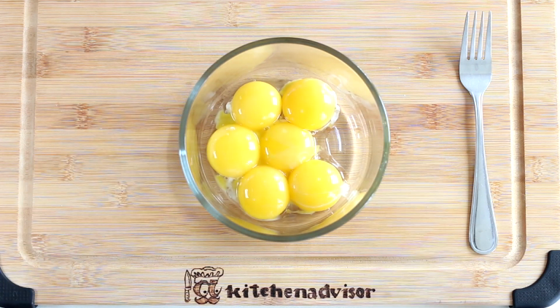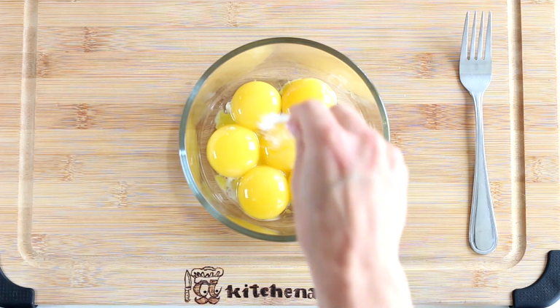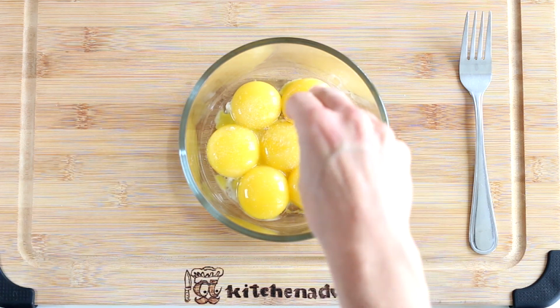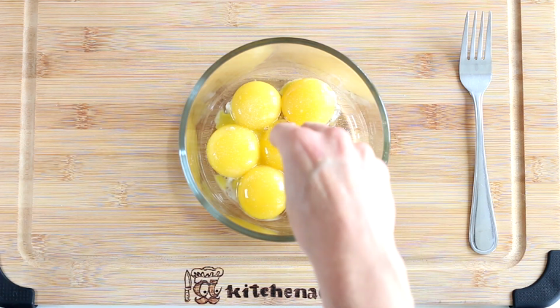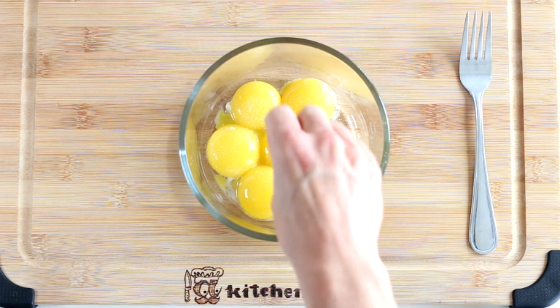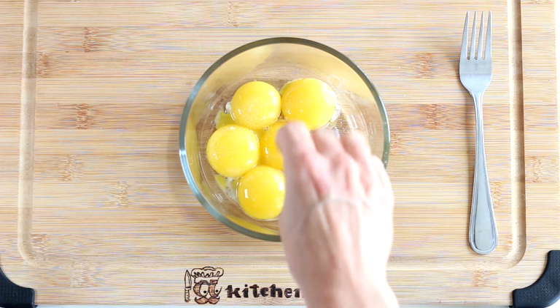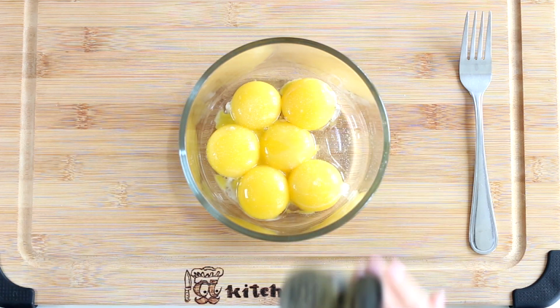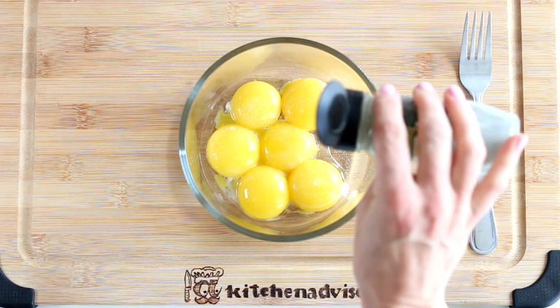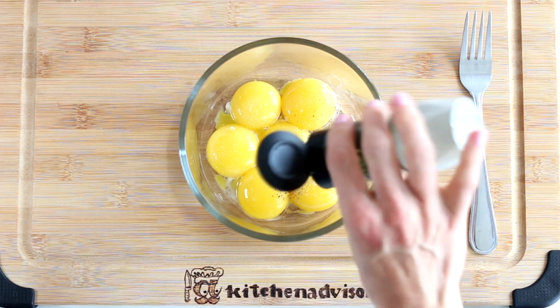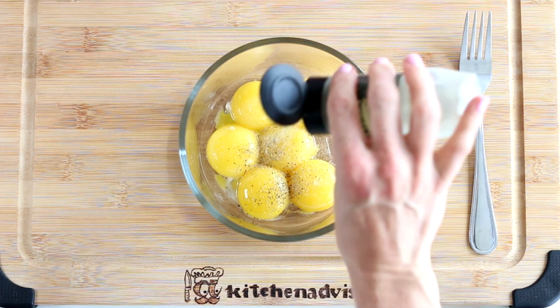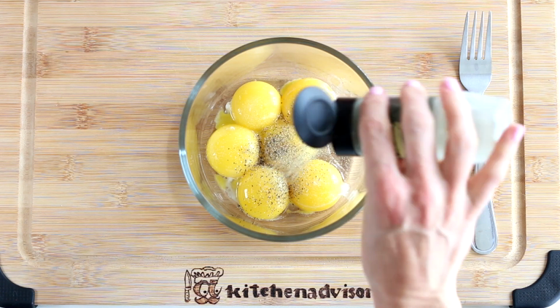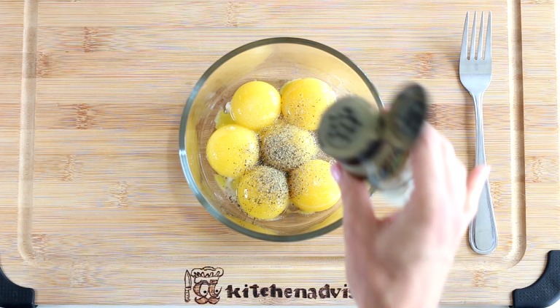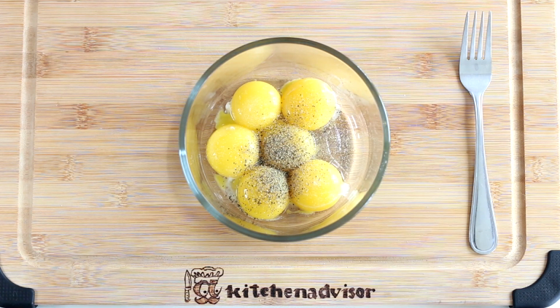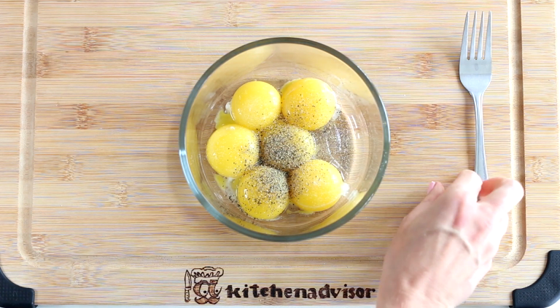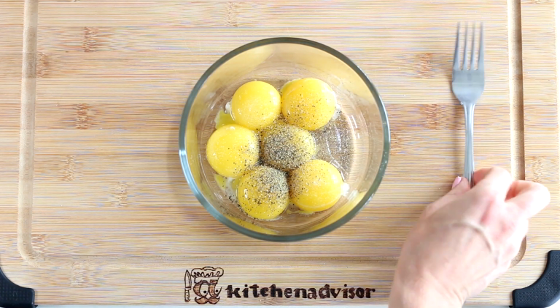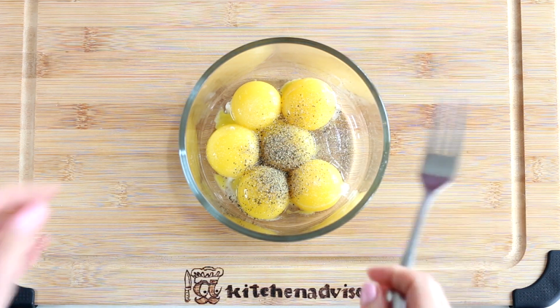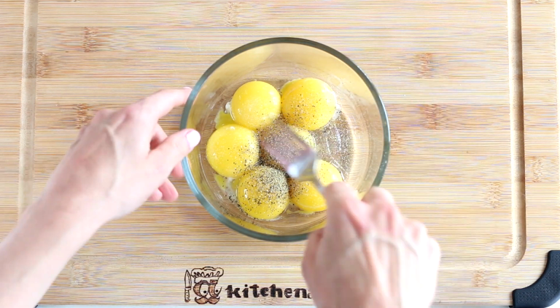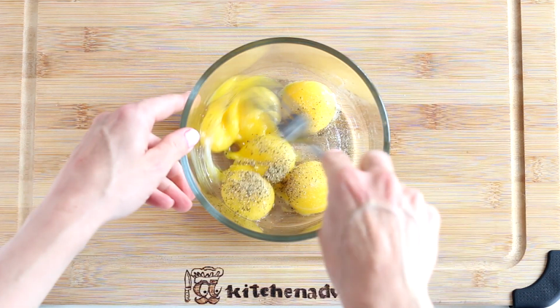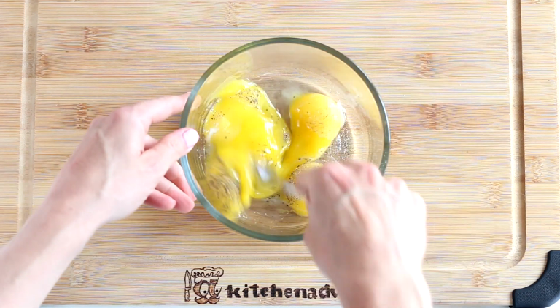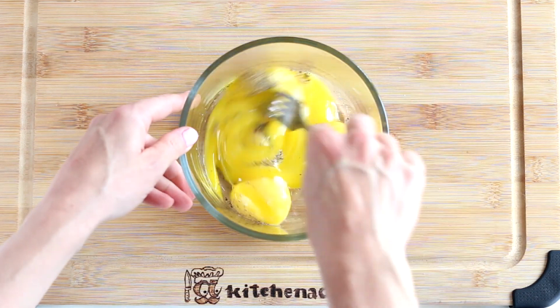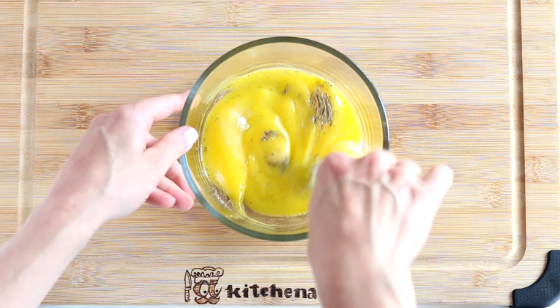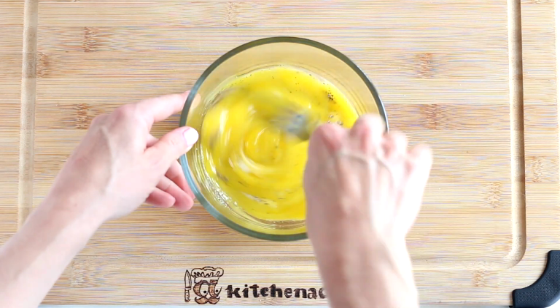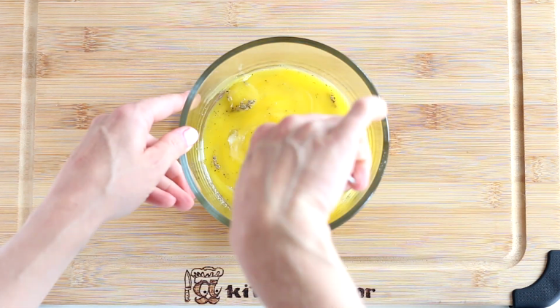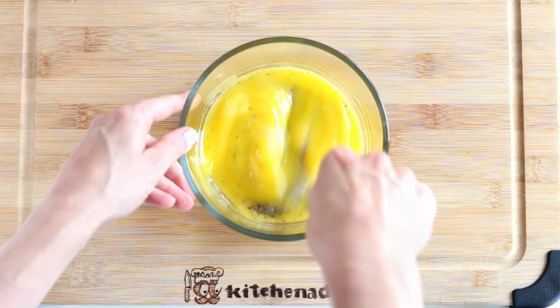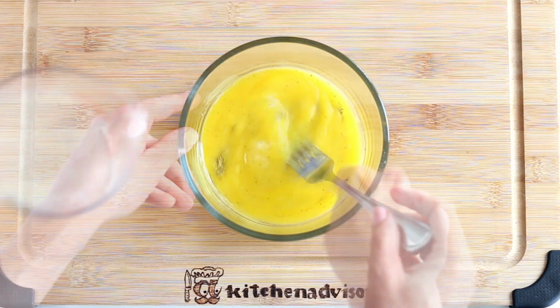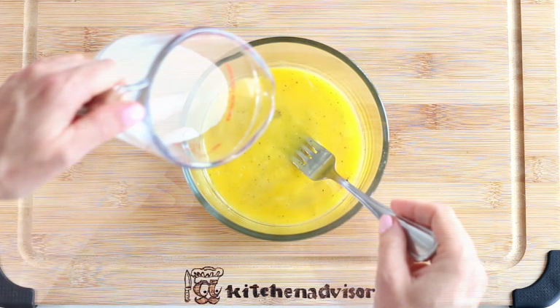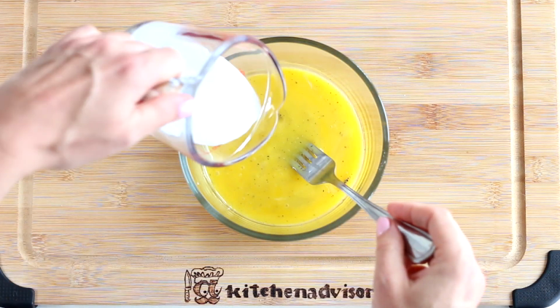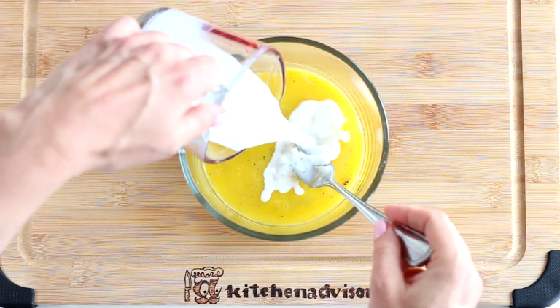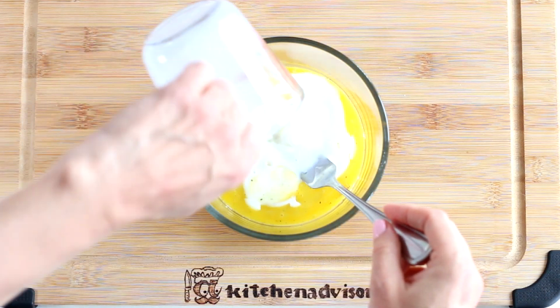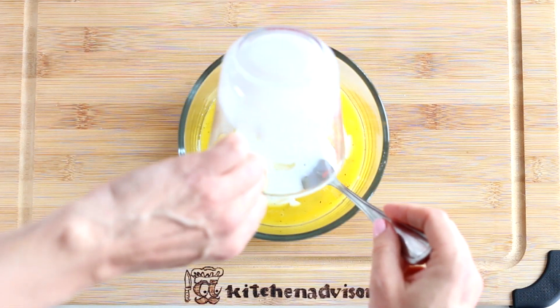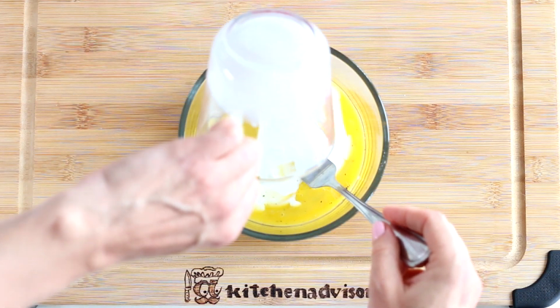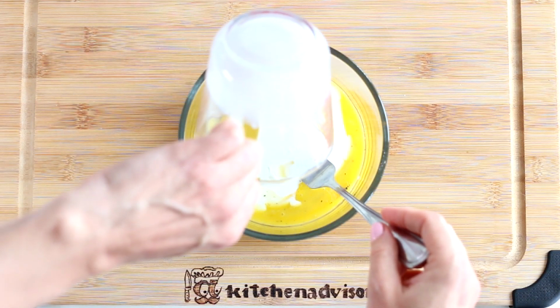Season the yolks with salt and pepper, then begin beating the yolks with a fork for a few seconds. Add milk and keep whisking until it turns into a homogeneous mixture.